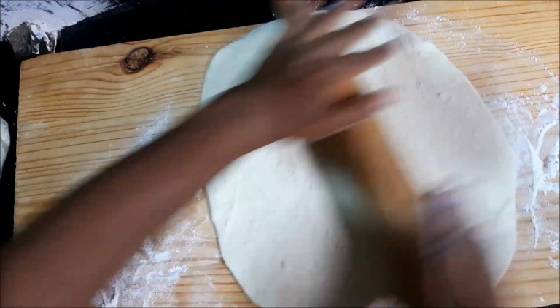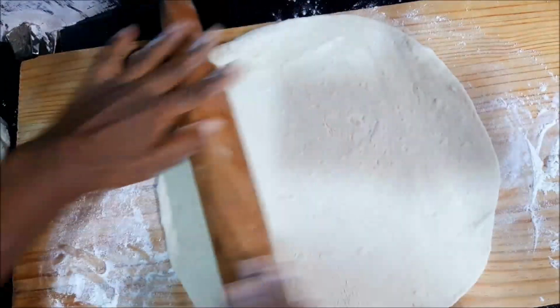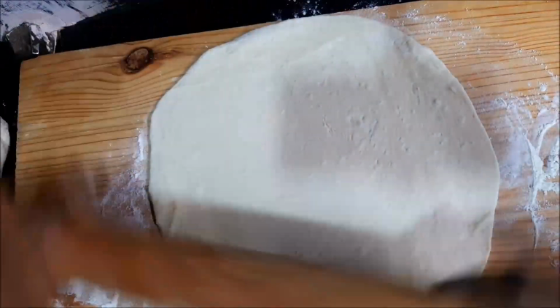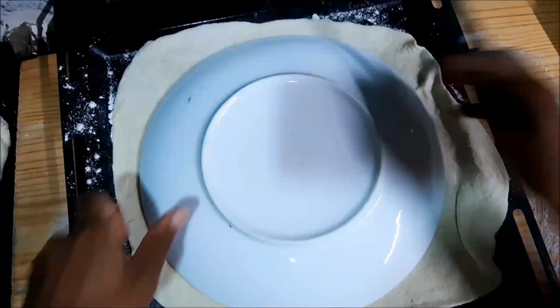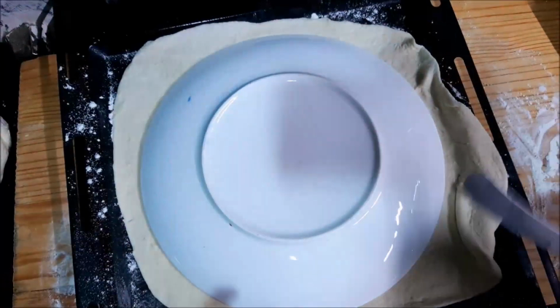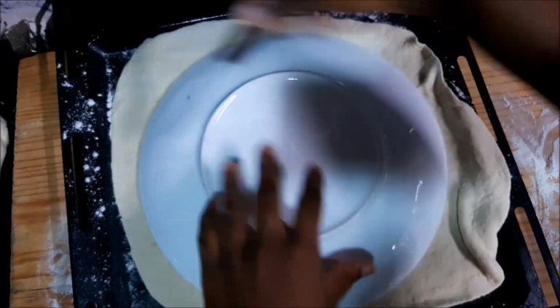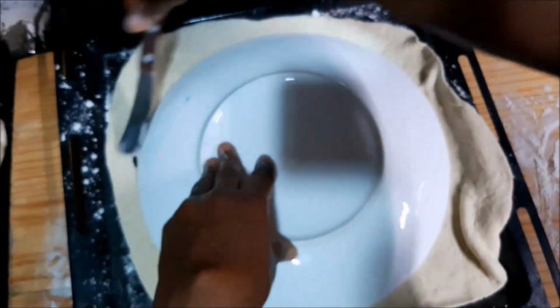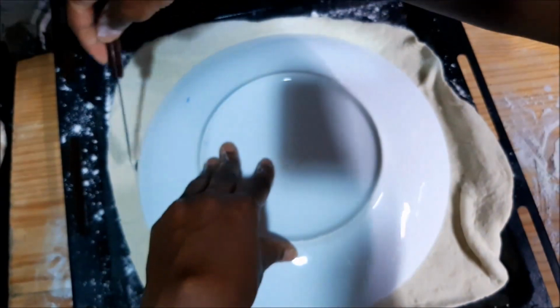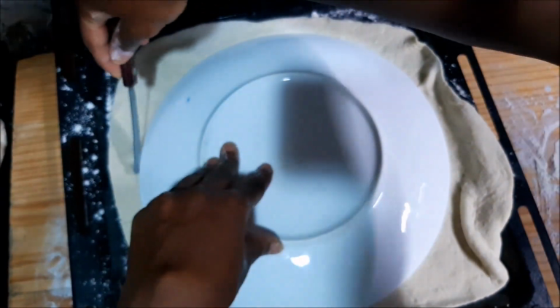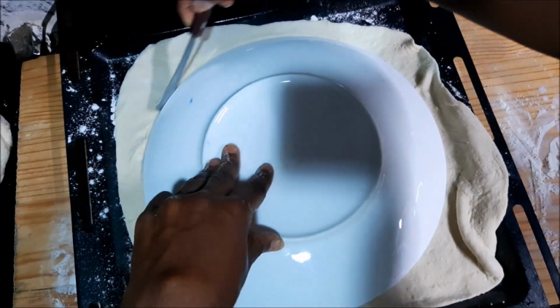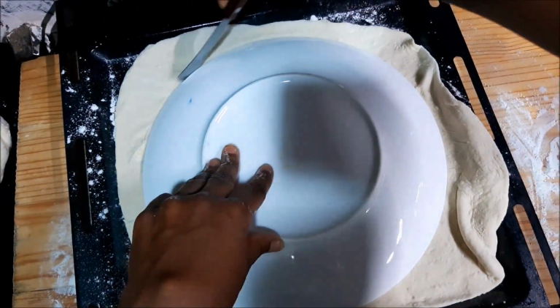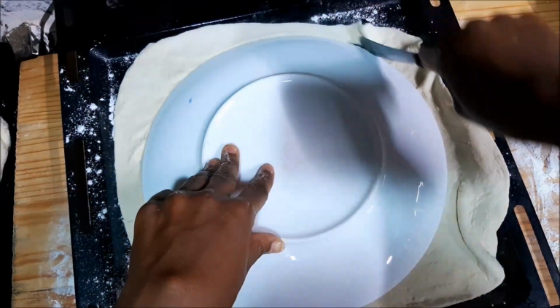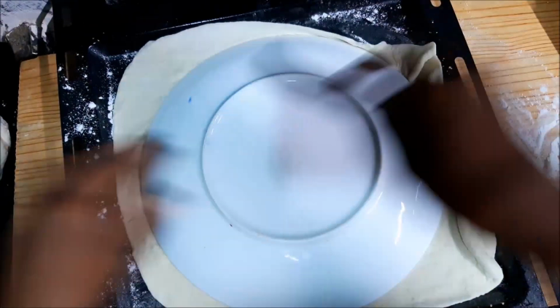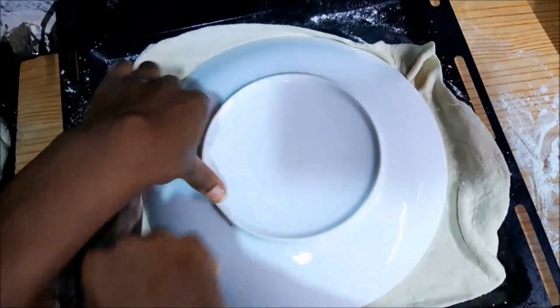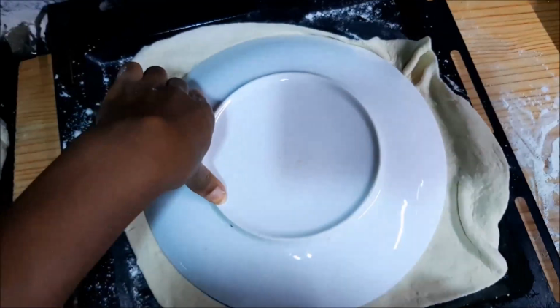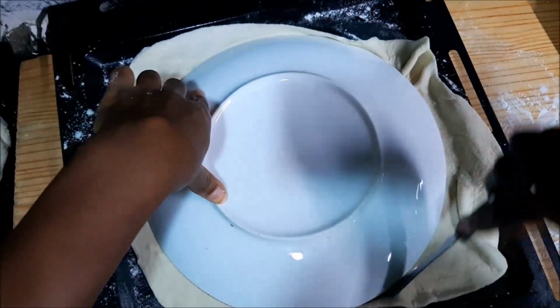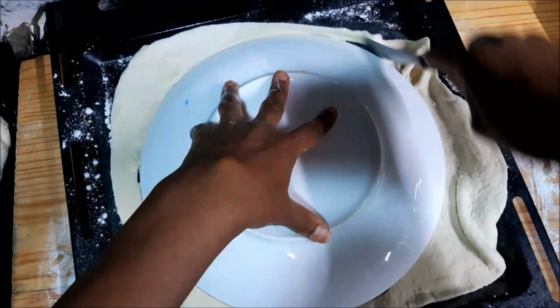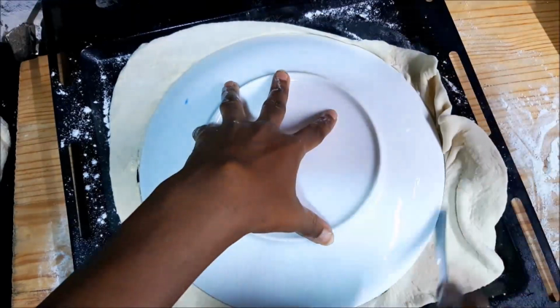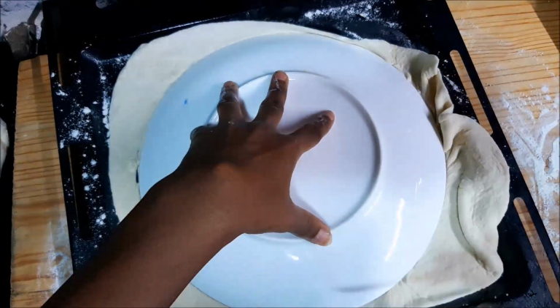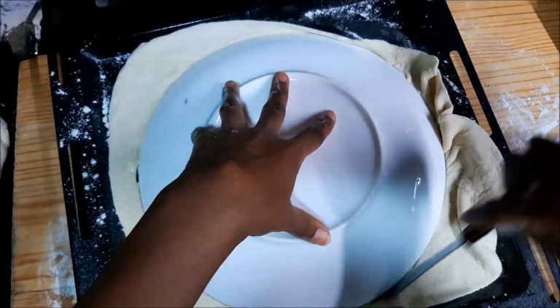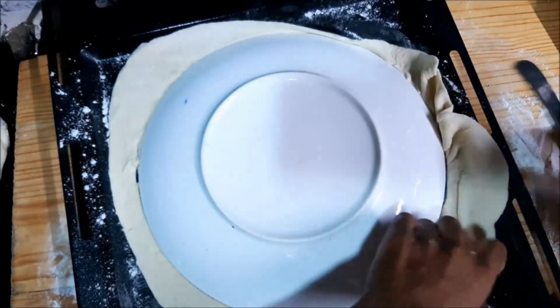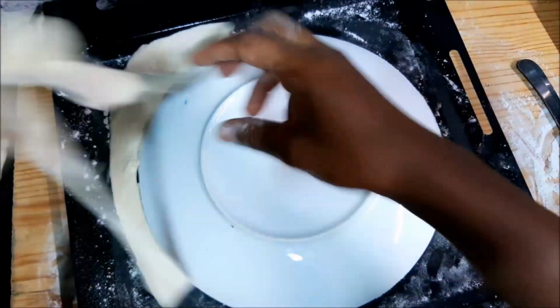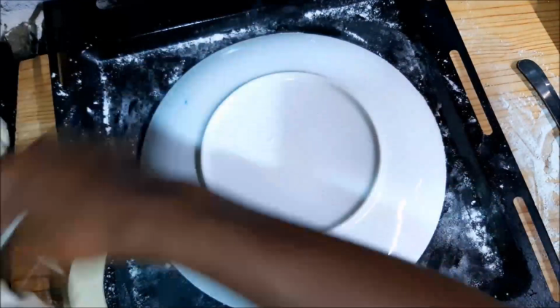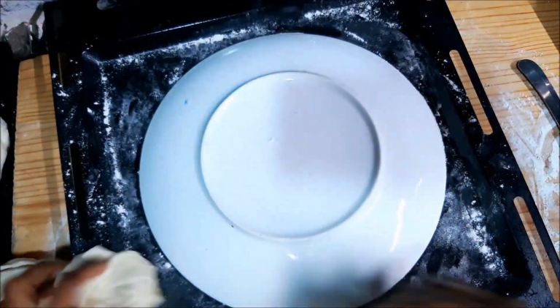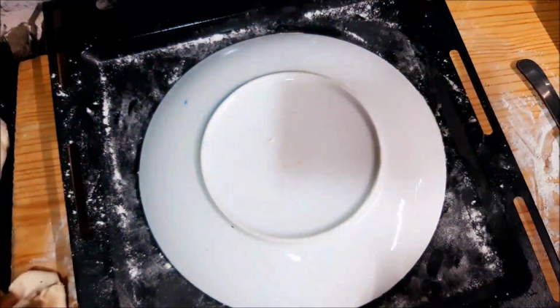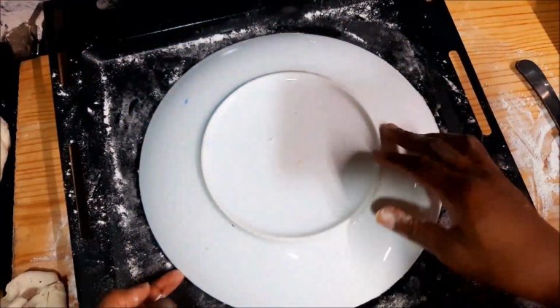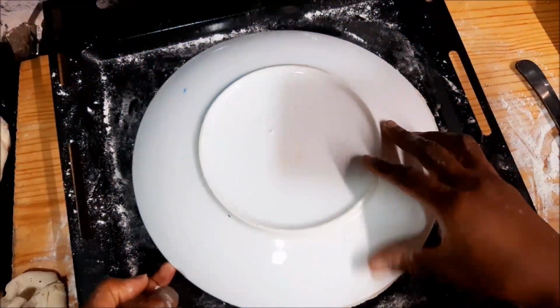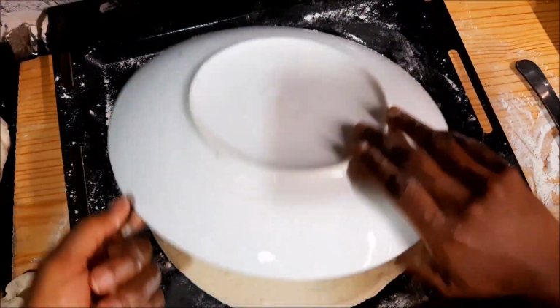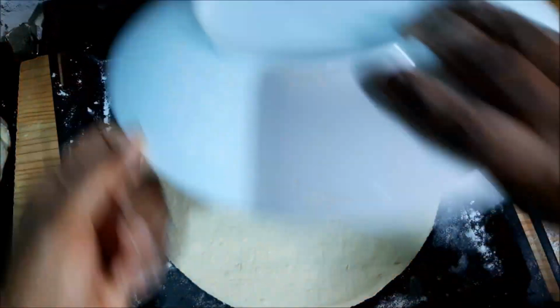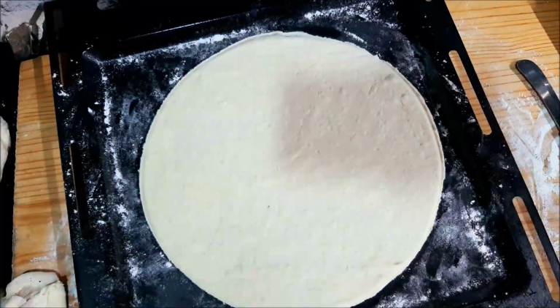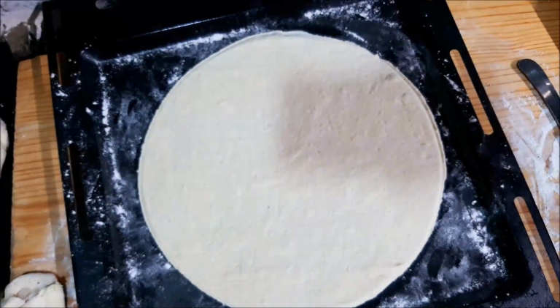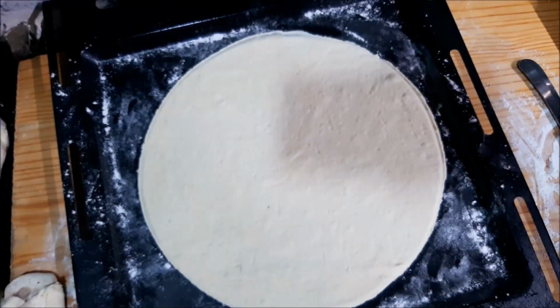I'm going to show you guys a shortcut on how to get some round perfect pizza bases. Just go ahead and place a plate on top of the dough and cut it out. It makes life so much easier — look at that perfection.